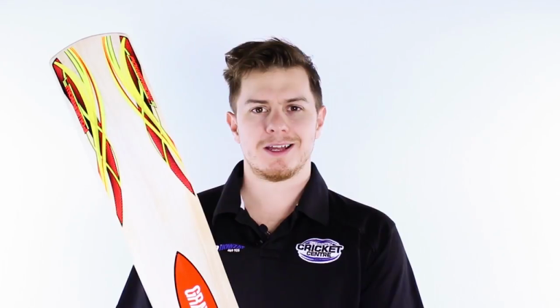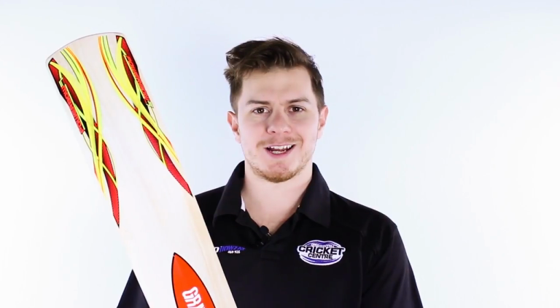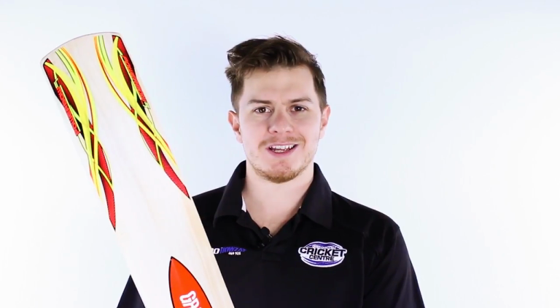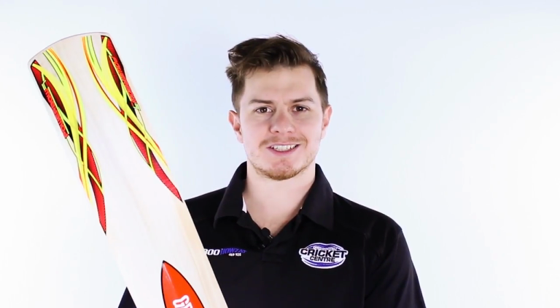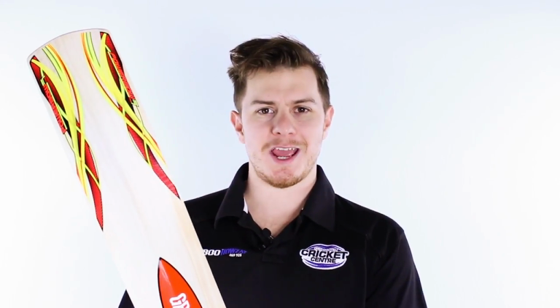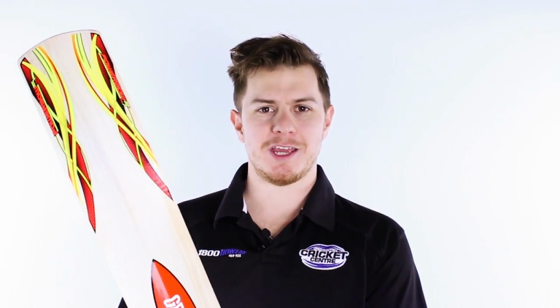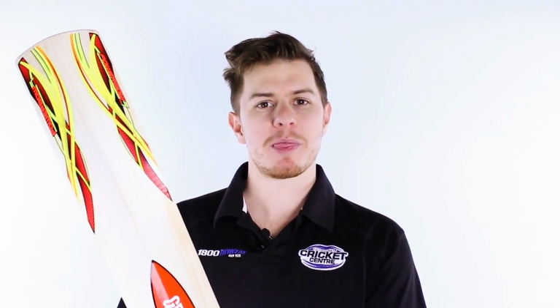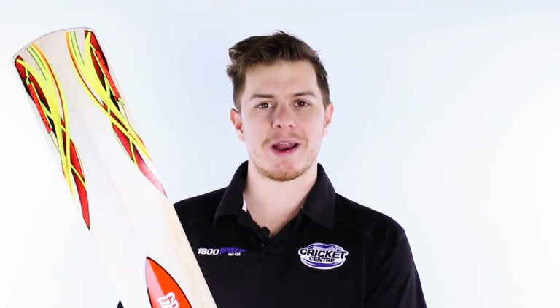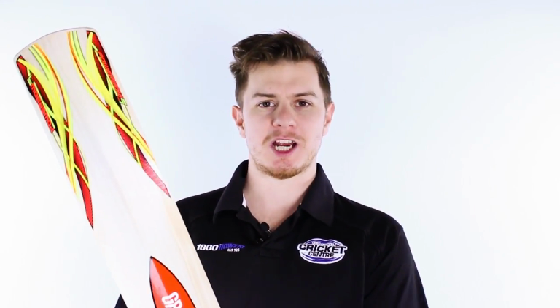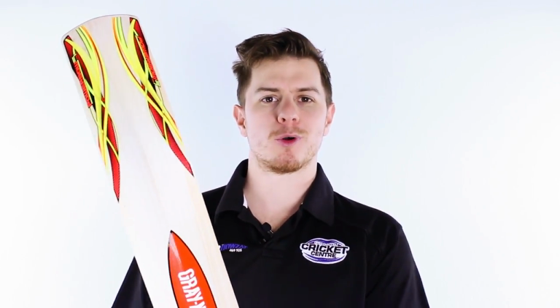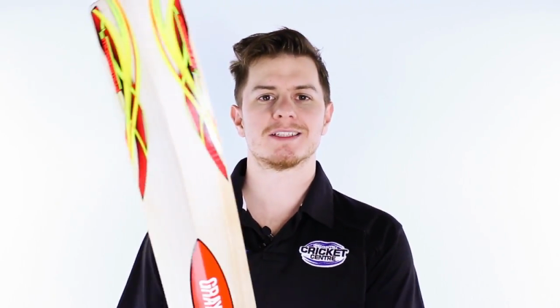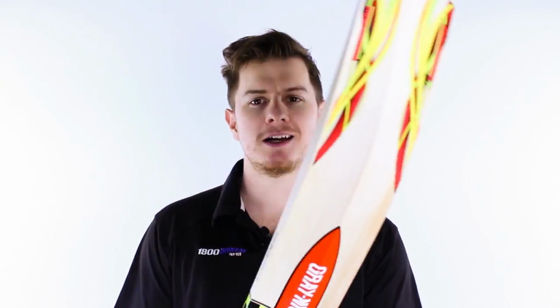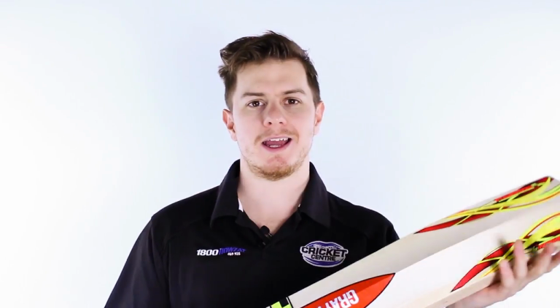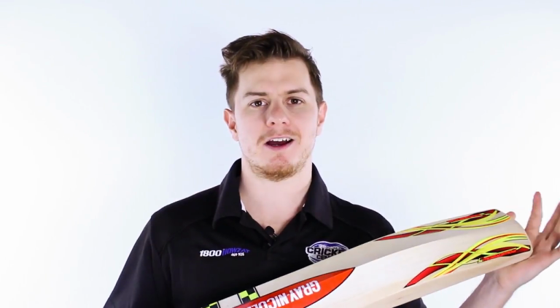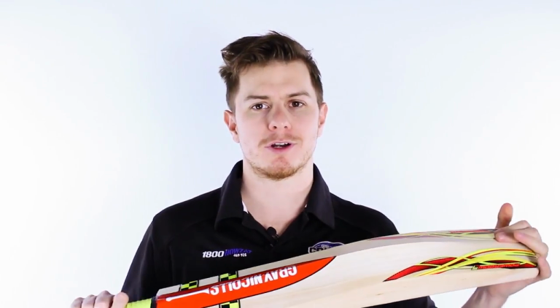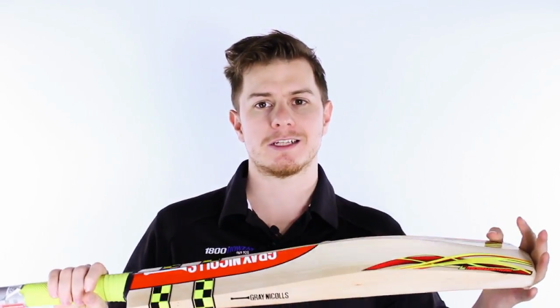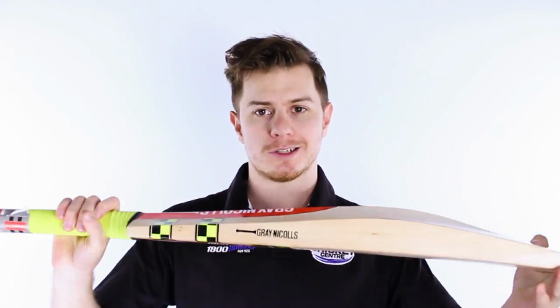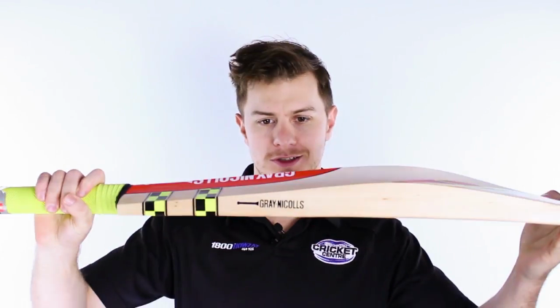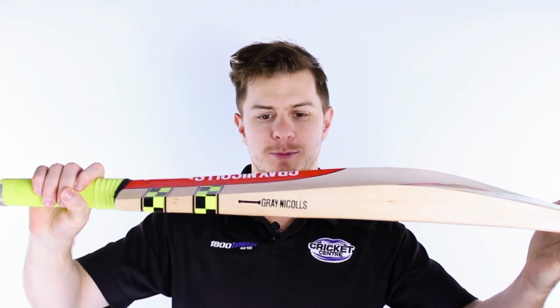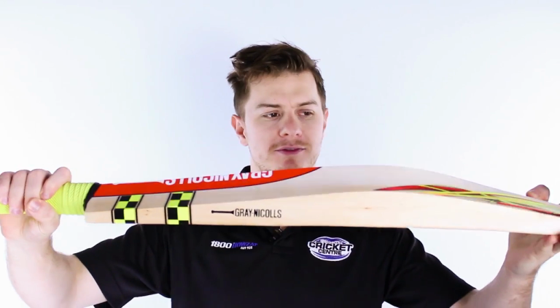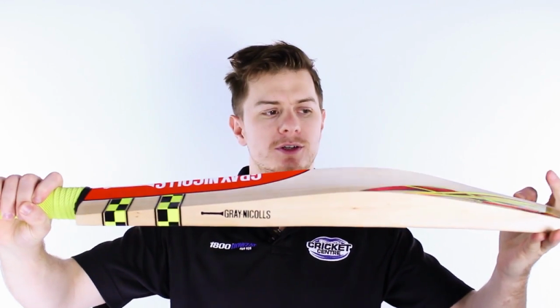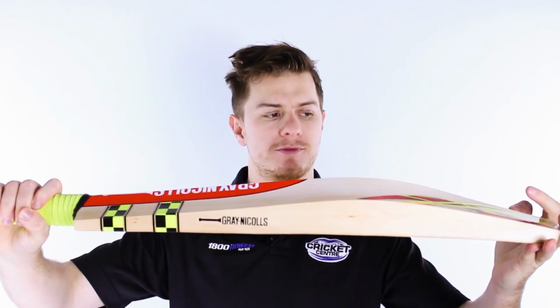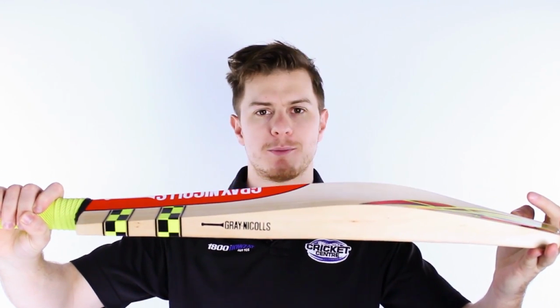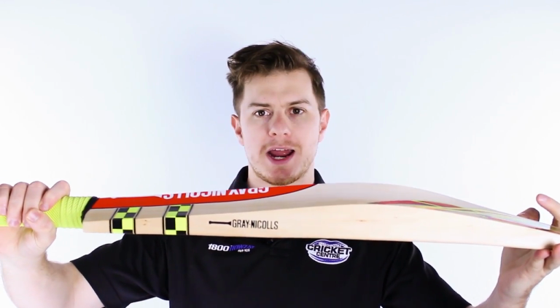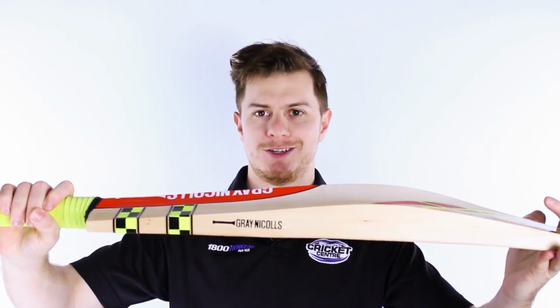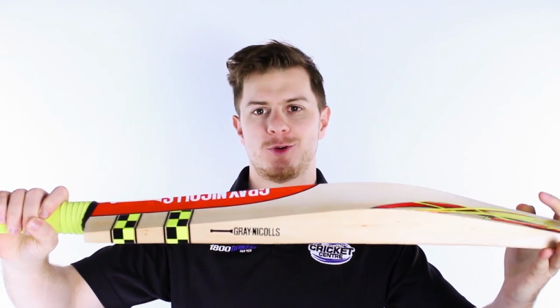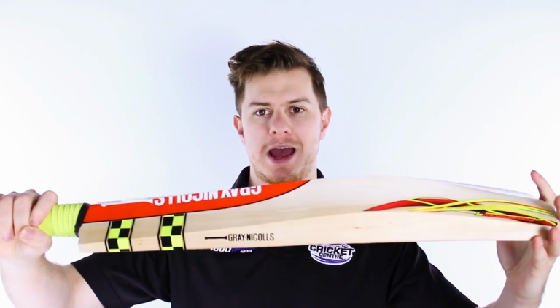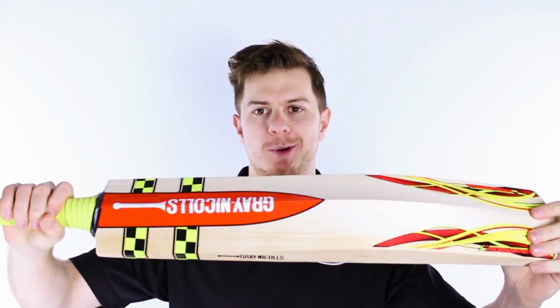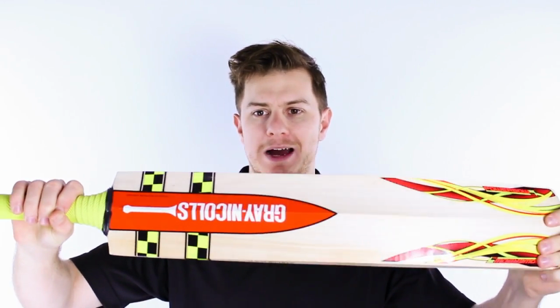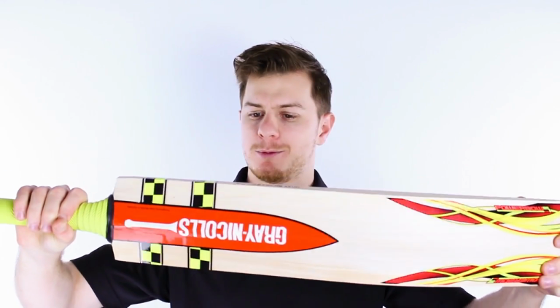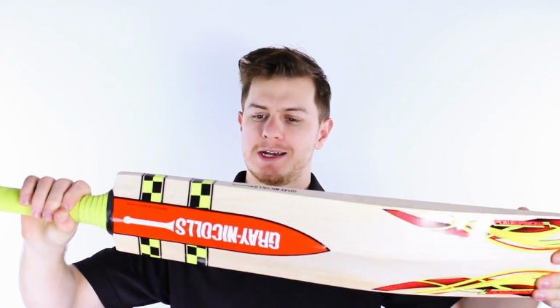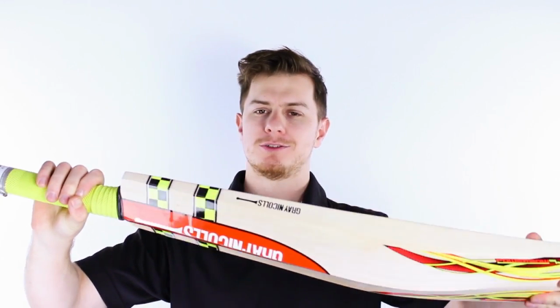G'day guys, it's Steve here from the Gregg Chapel Cricket Centre and I've got an exclusive preview of the brand new Power Bow bat from Grey Nichols.